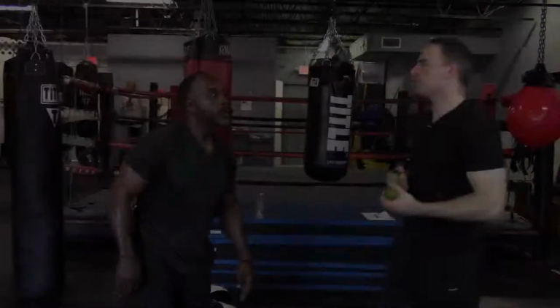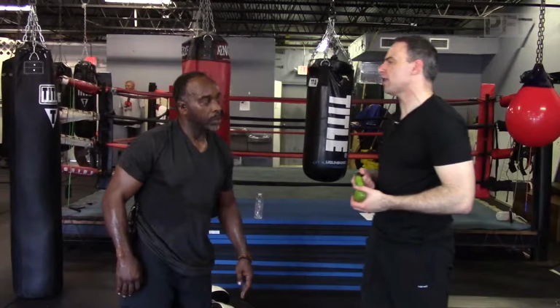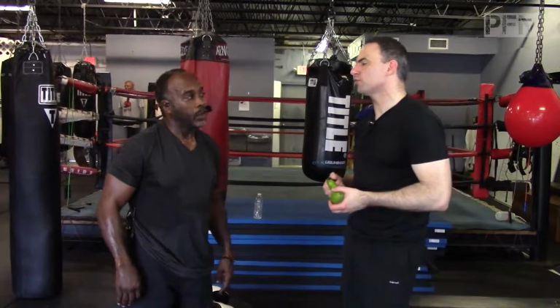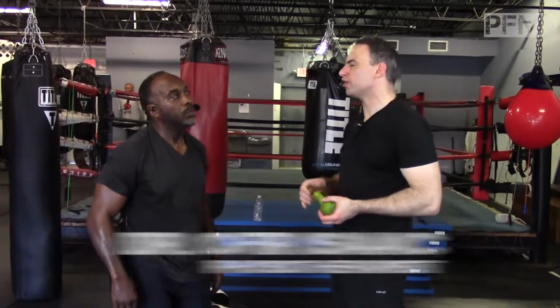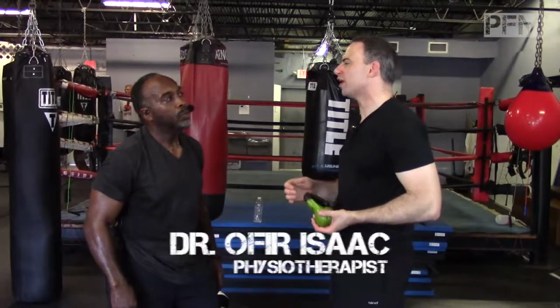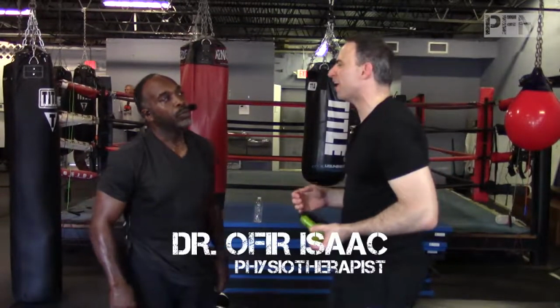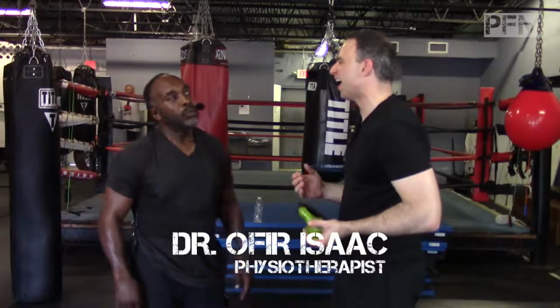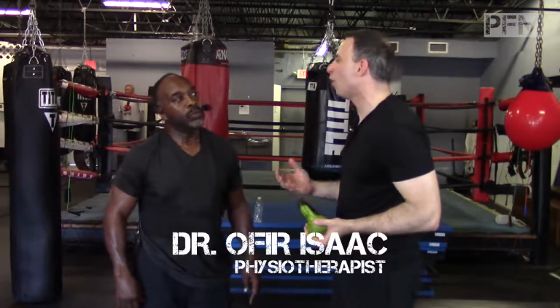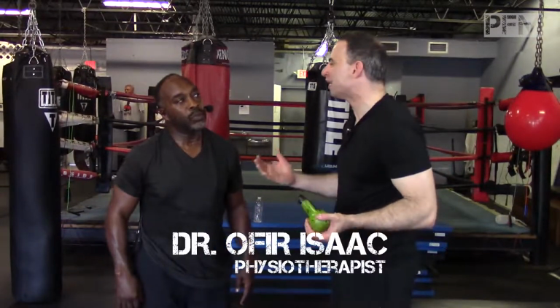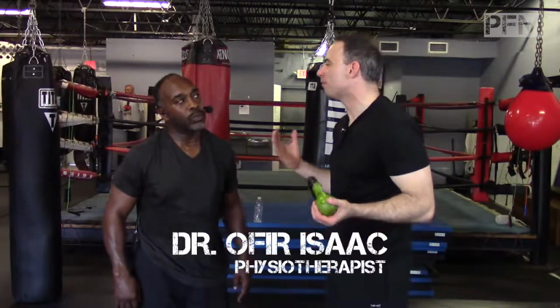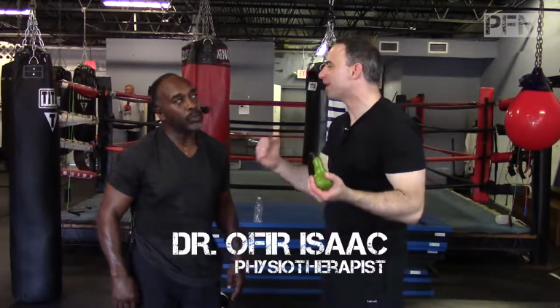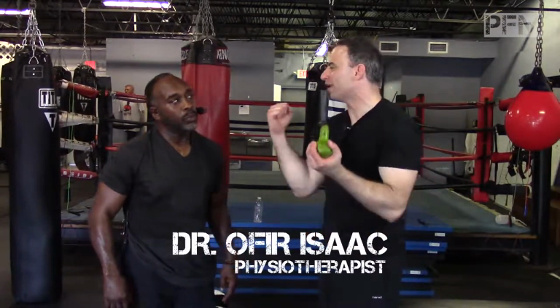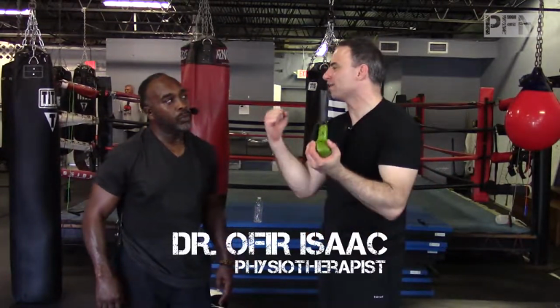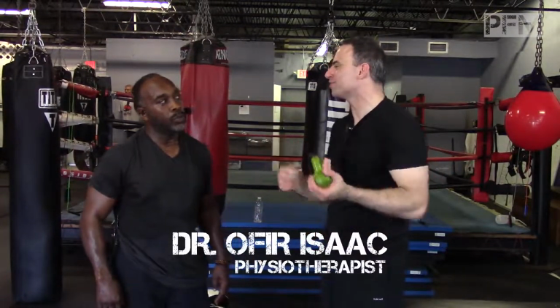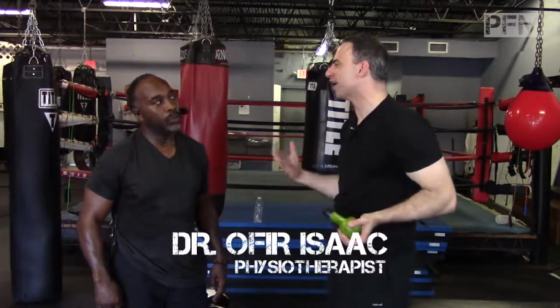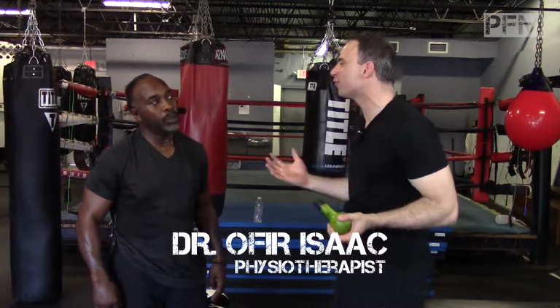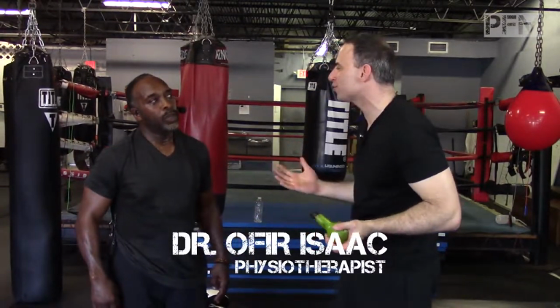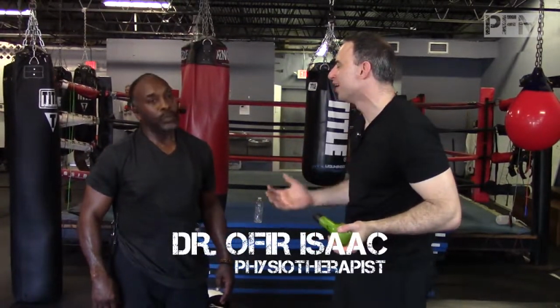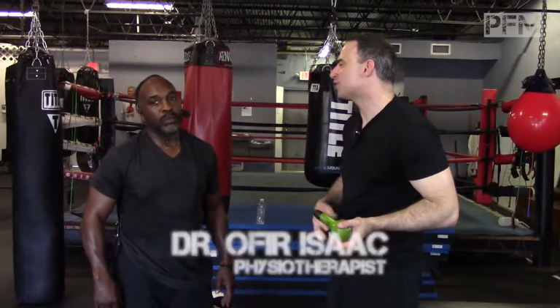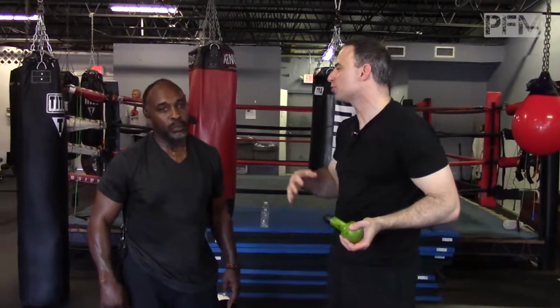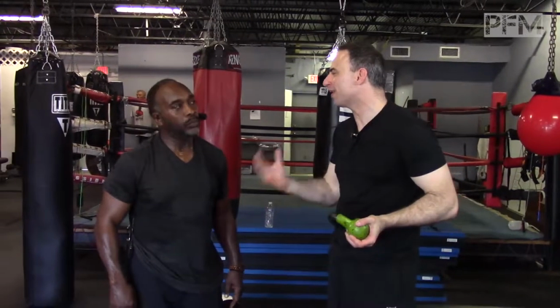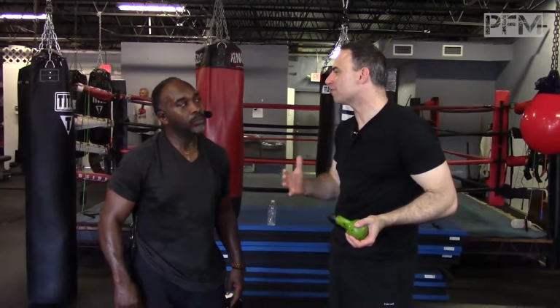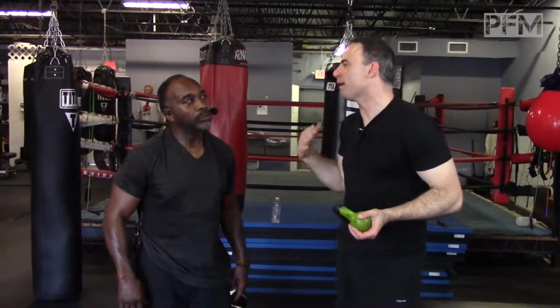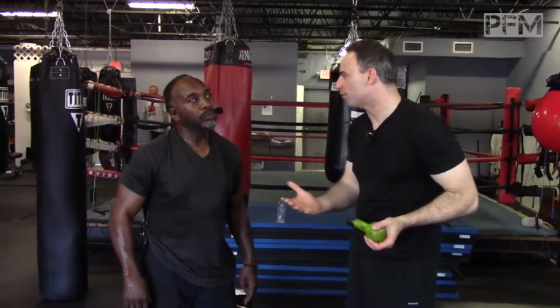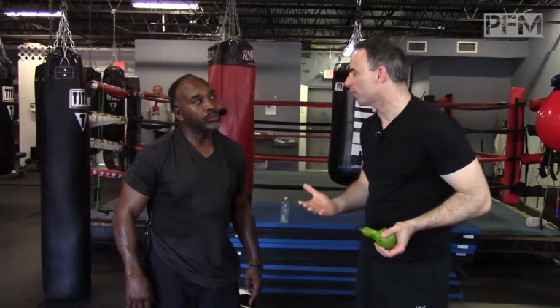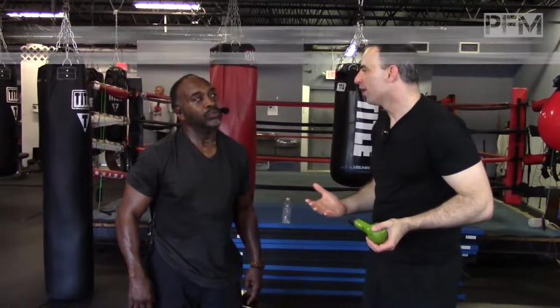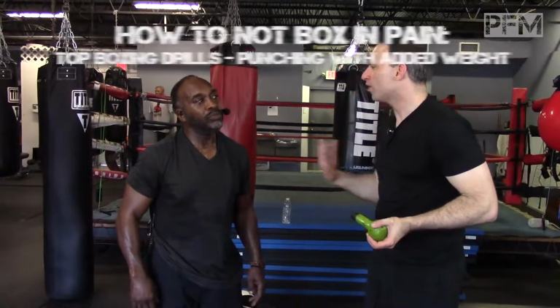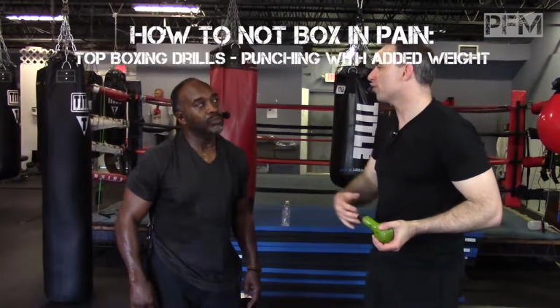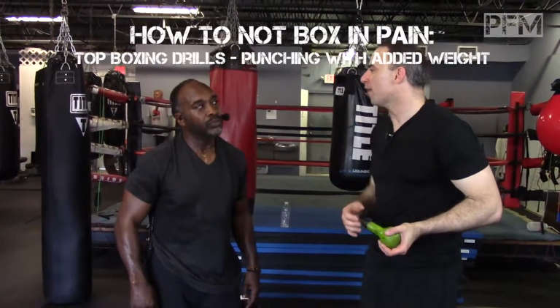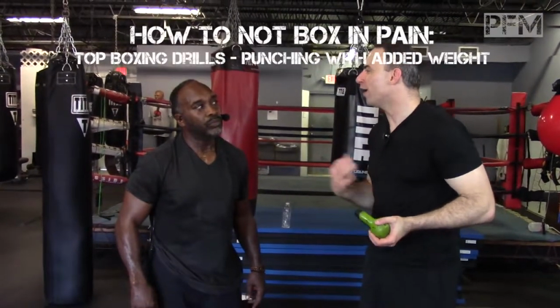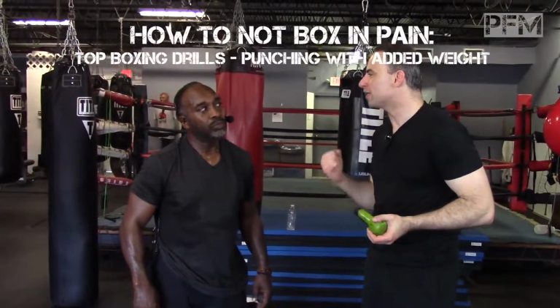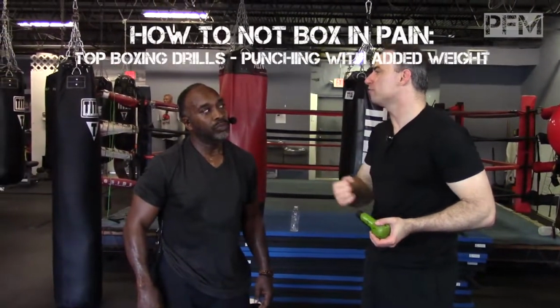I wanted to ask you, what do you think about weighted gloves? There's a lot of research that shows weighted gloves are bad for you. What are your thoughts about weighted gloves?